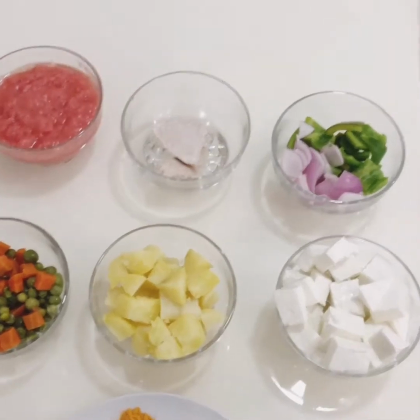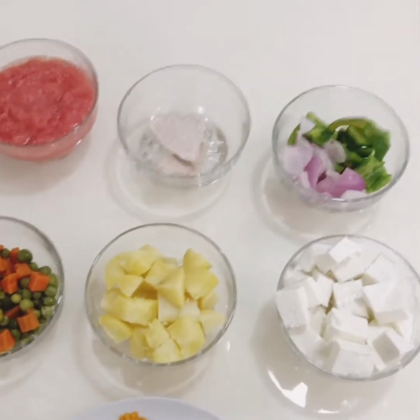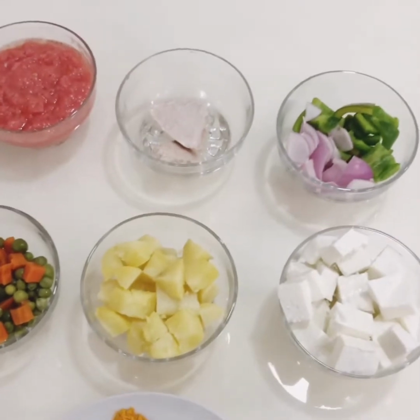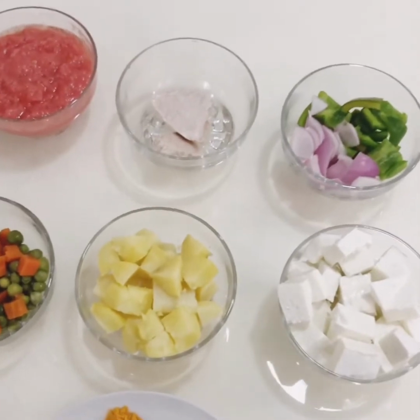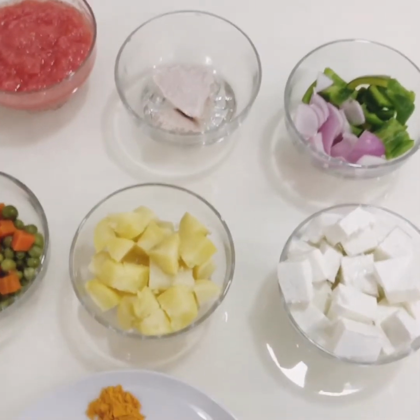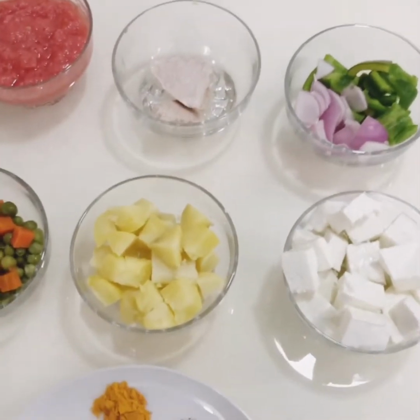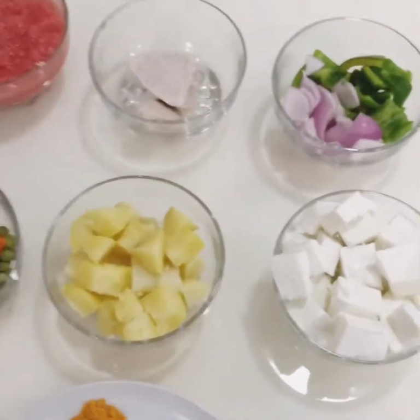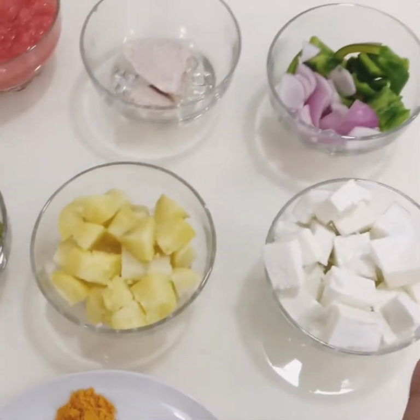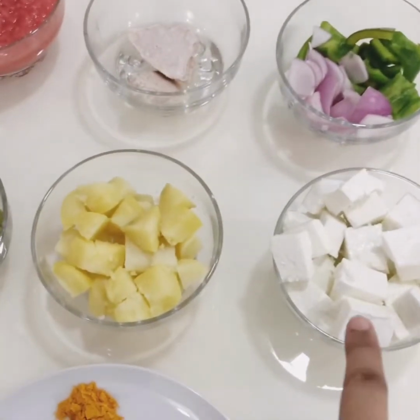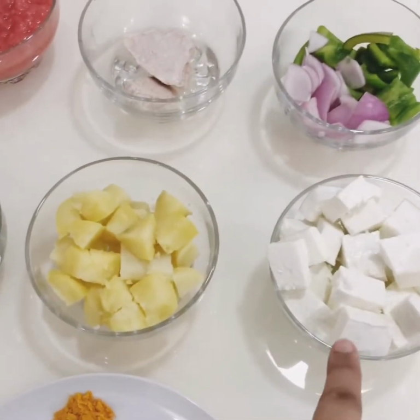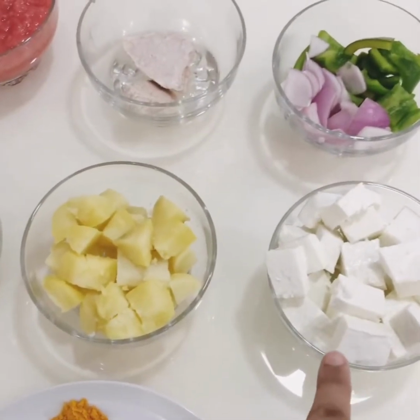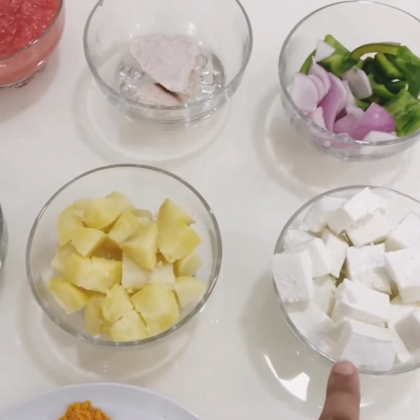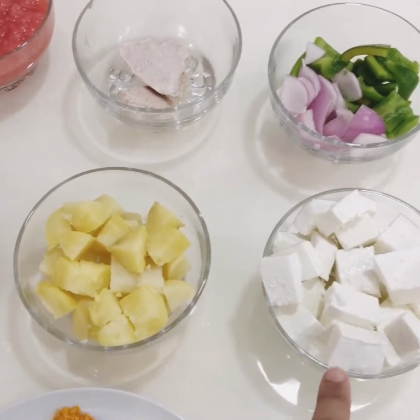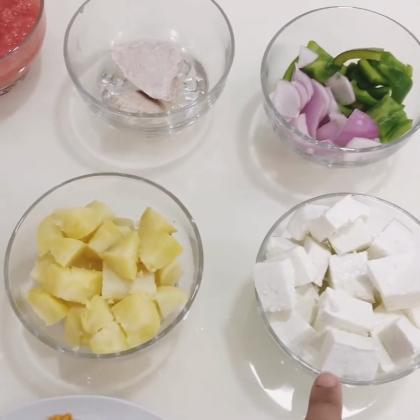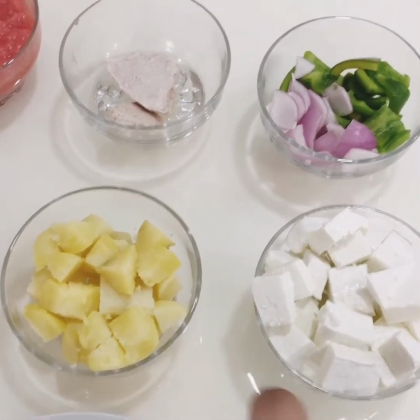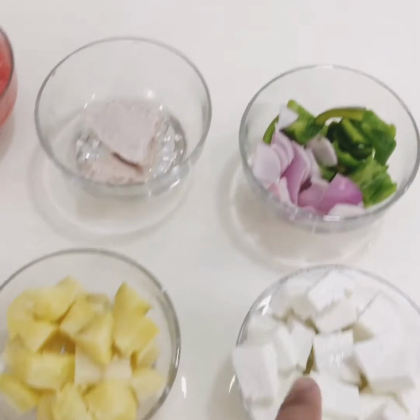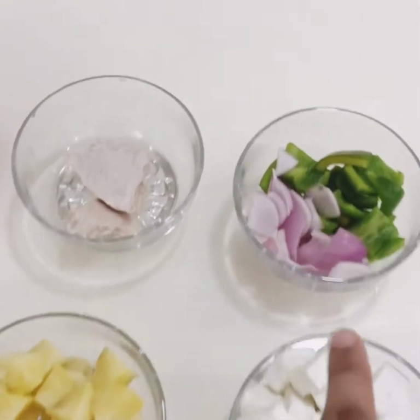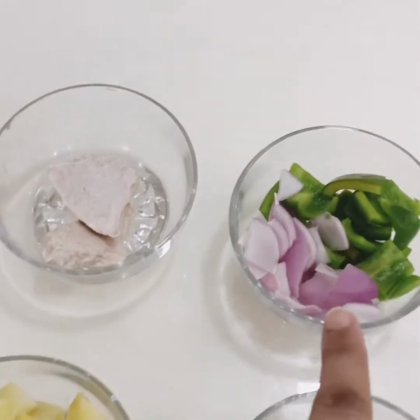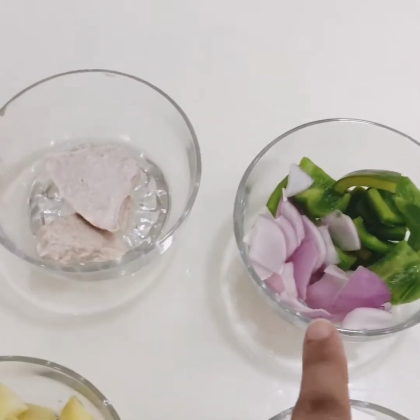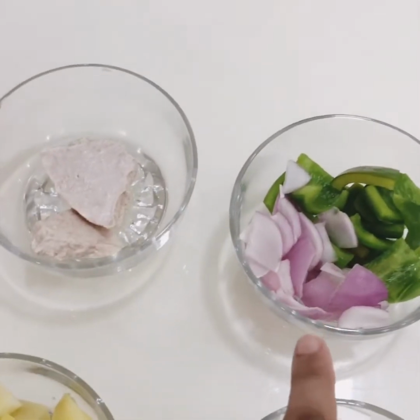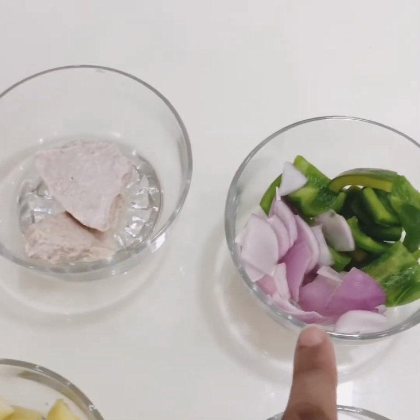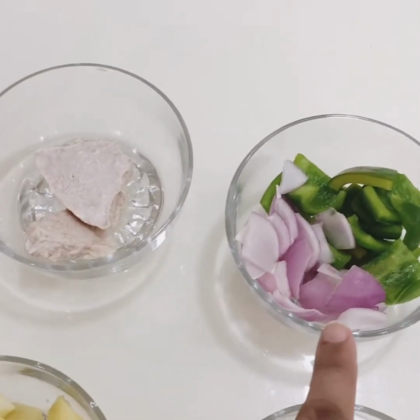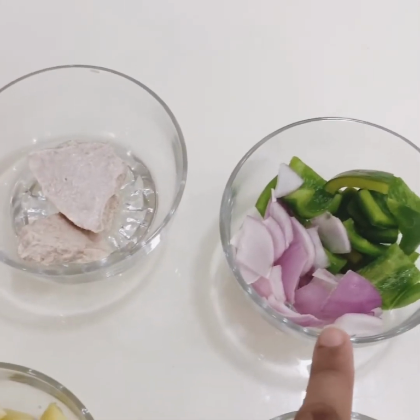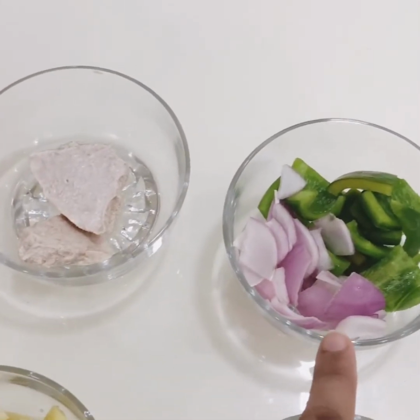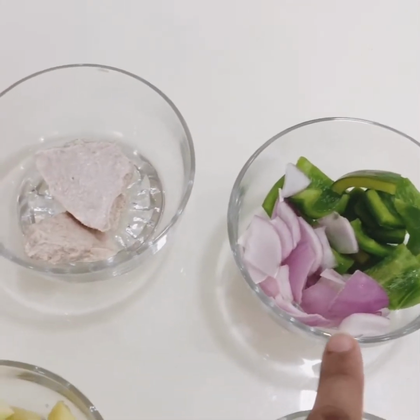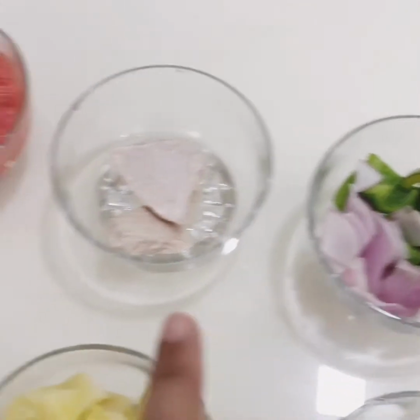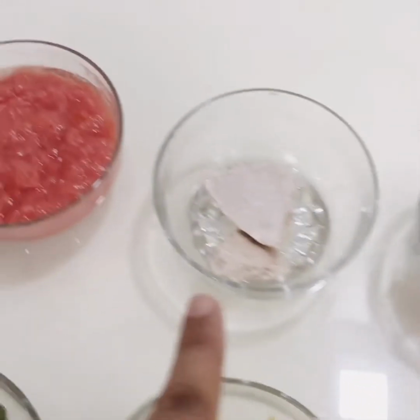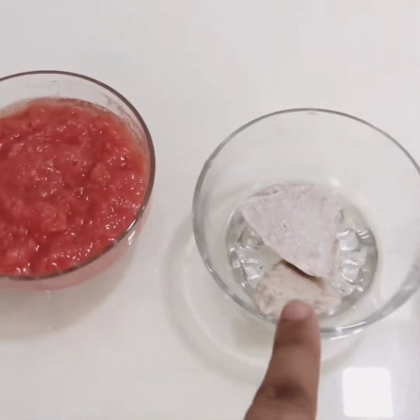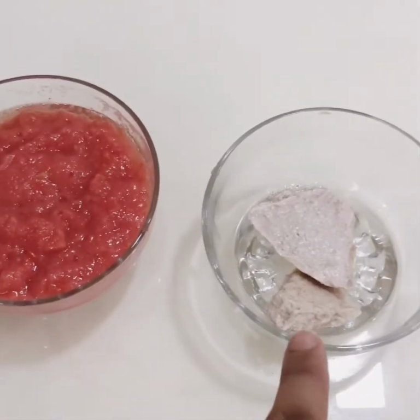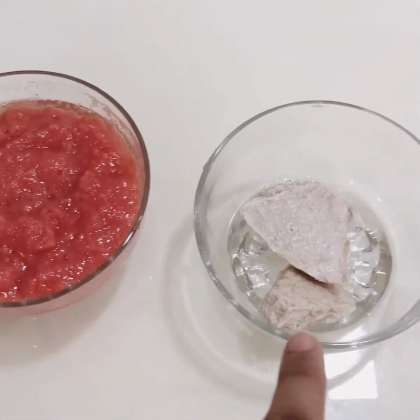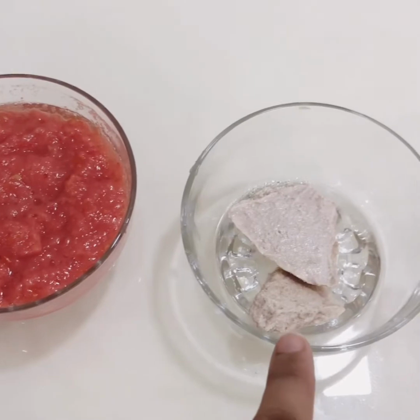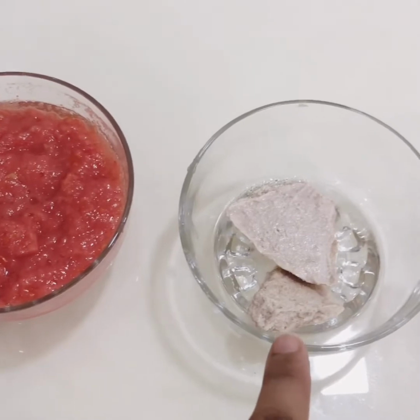We are going to take 200 grams of honey. Square shape cut half onion and half capsicum. Almond and cashew nut paste.